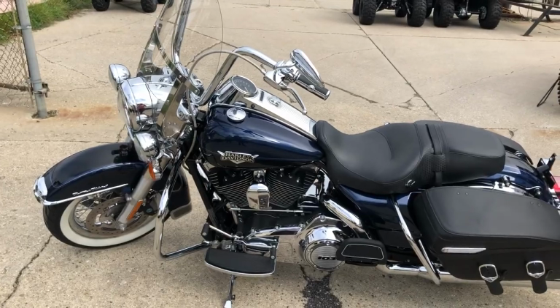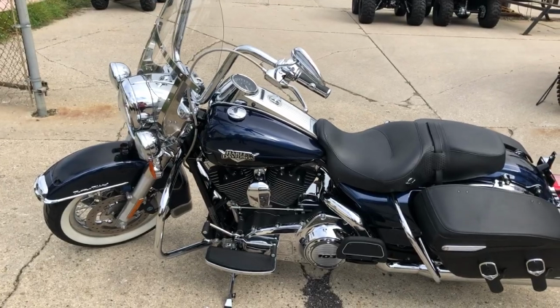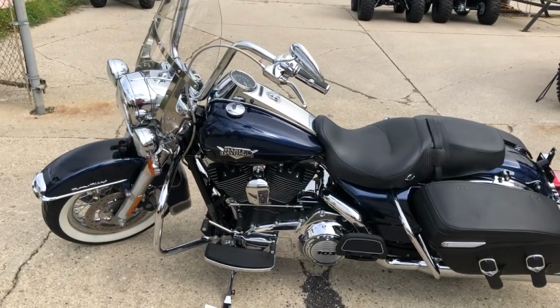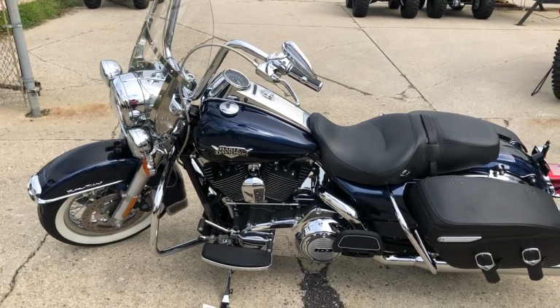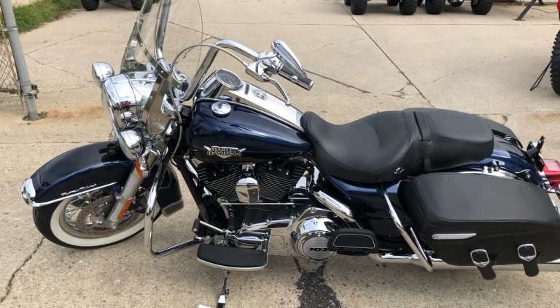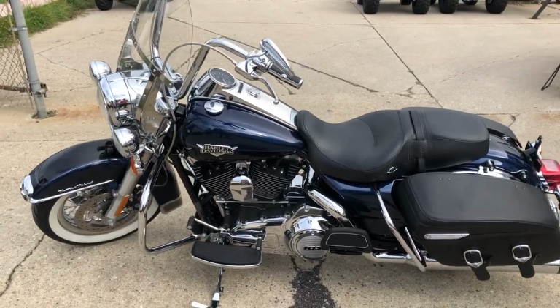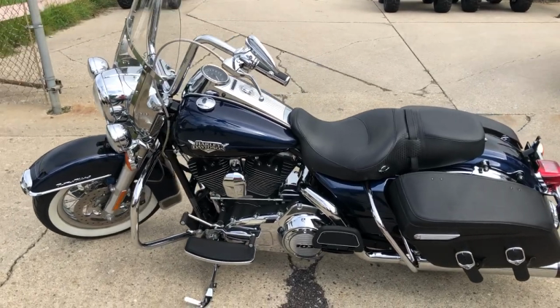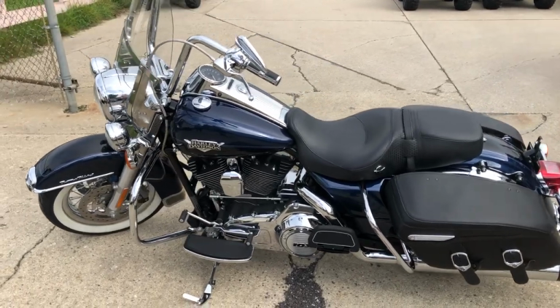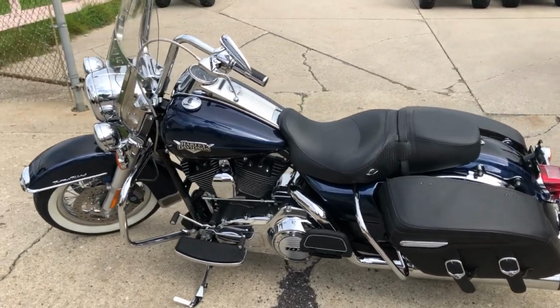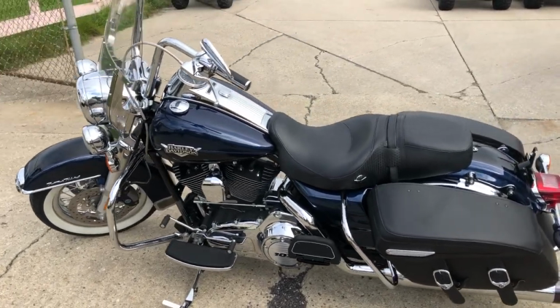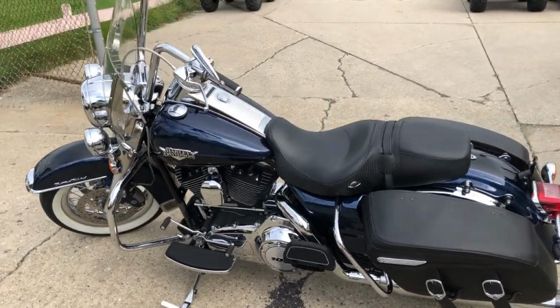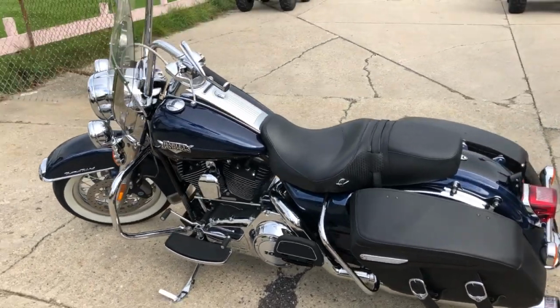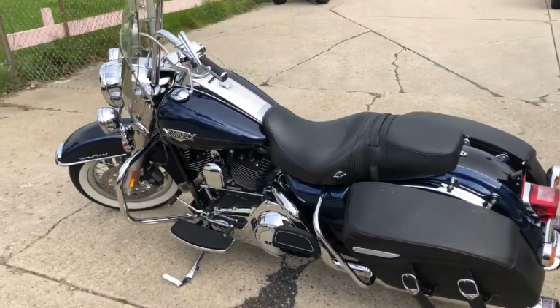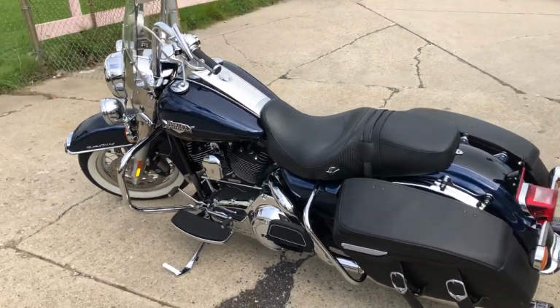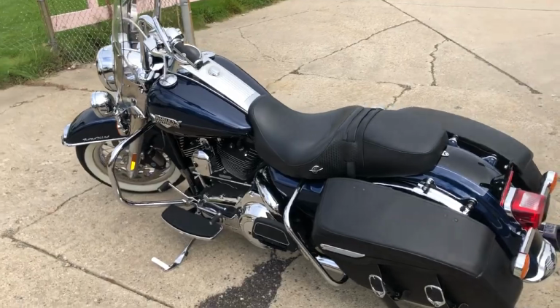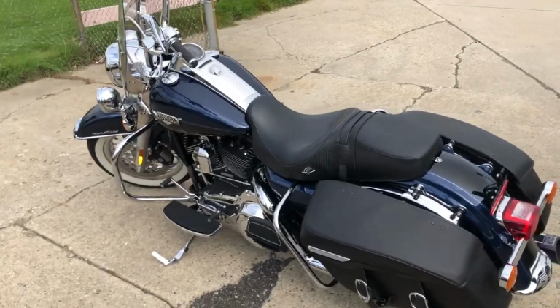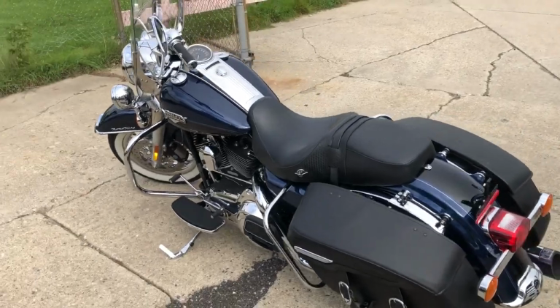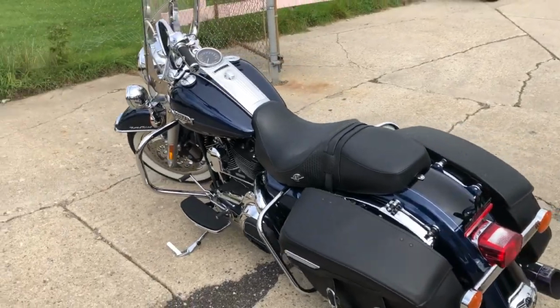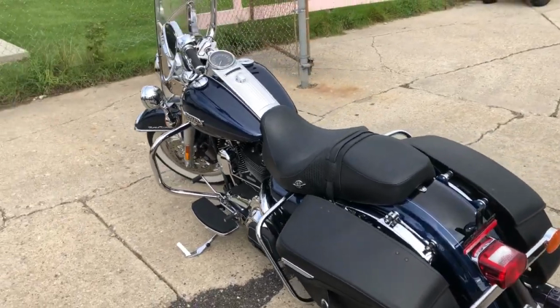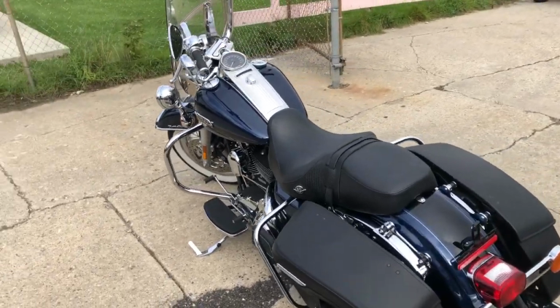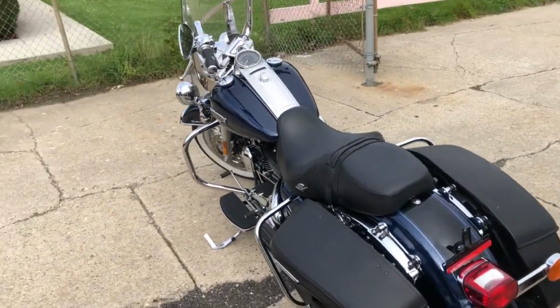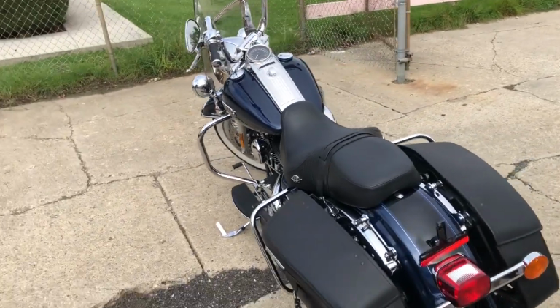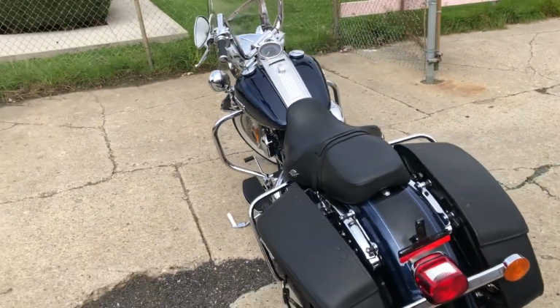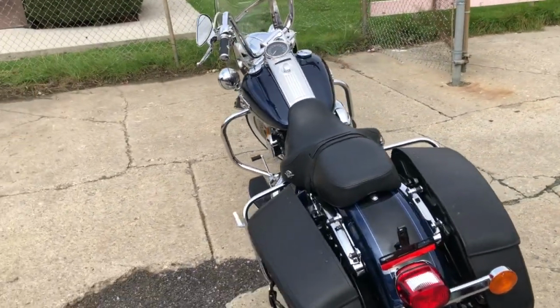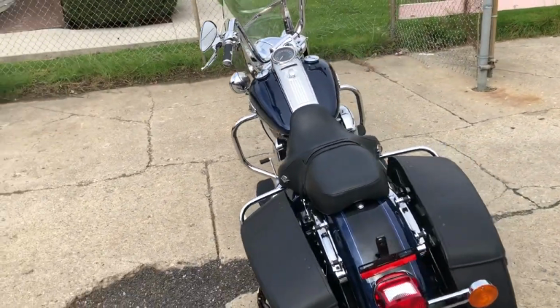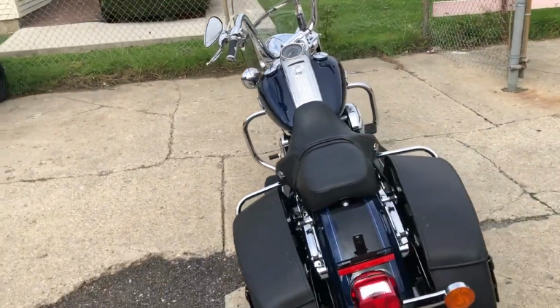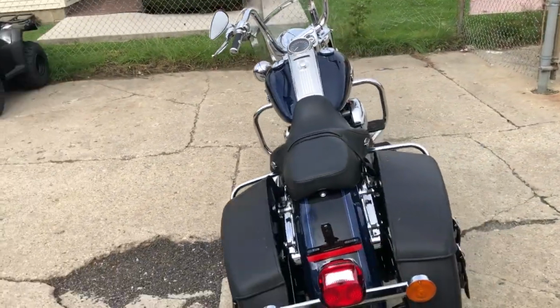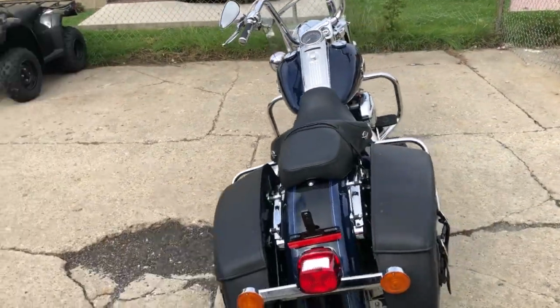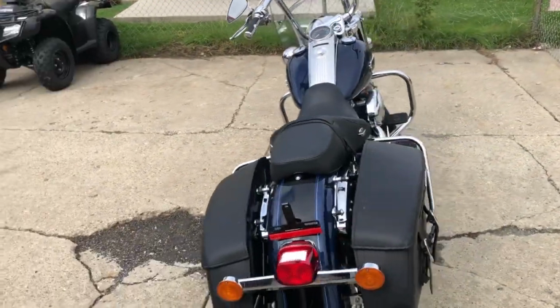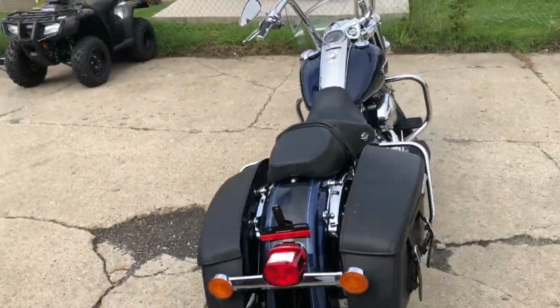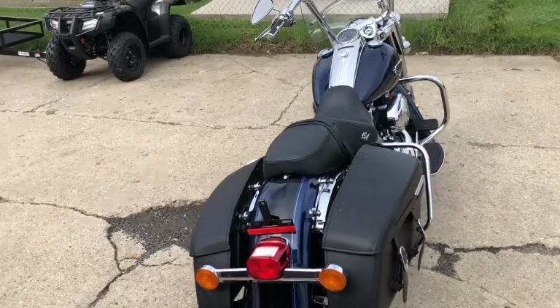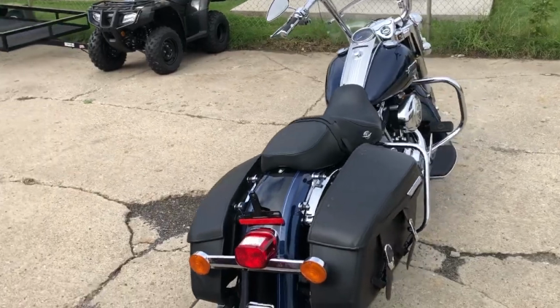Hey guys, ApprovalPowerSports.com here doing some videos on some stuff that just came in. This one here, 2012 Road King for sale. Only 8,251 miles, super clean.